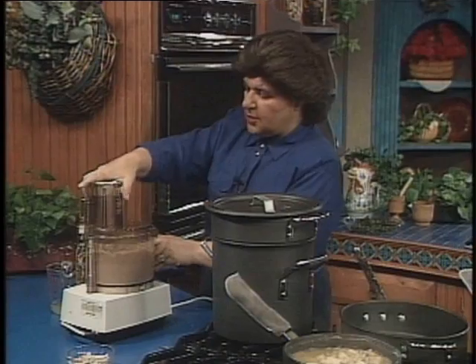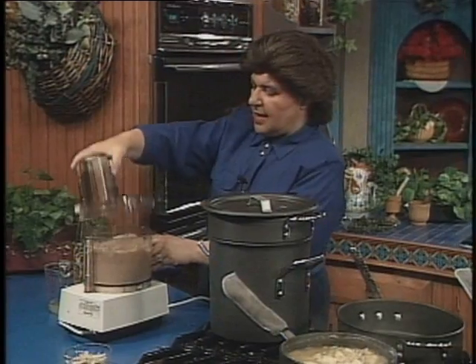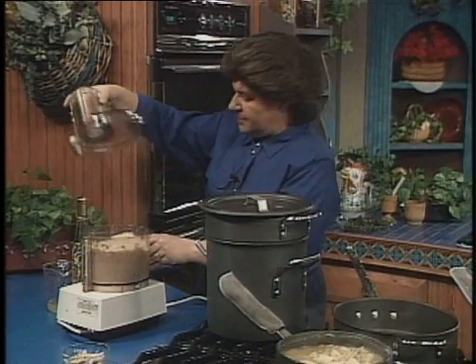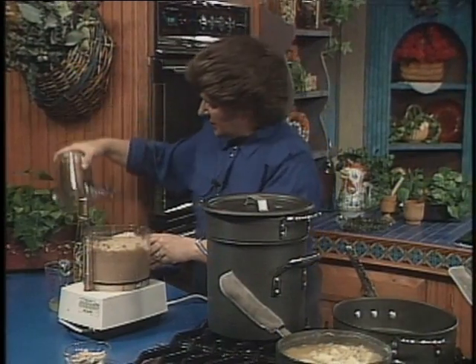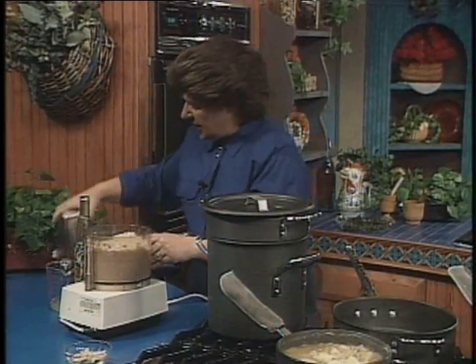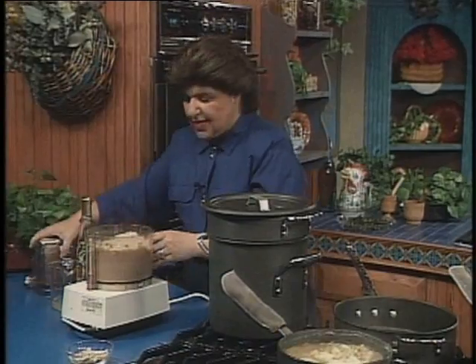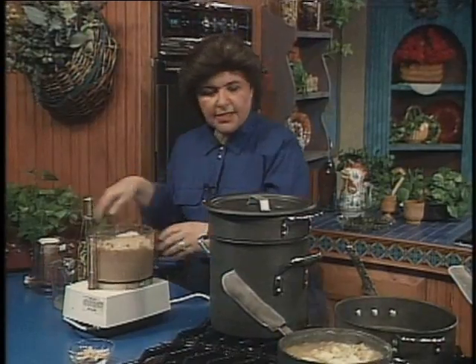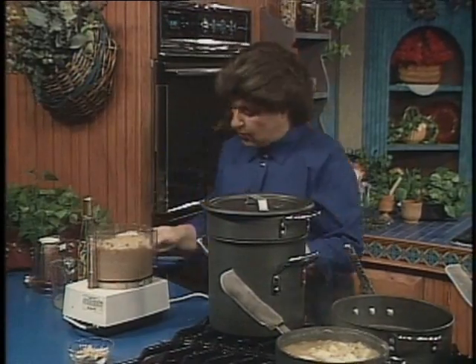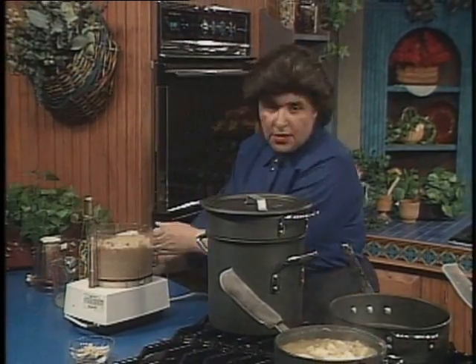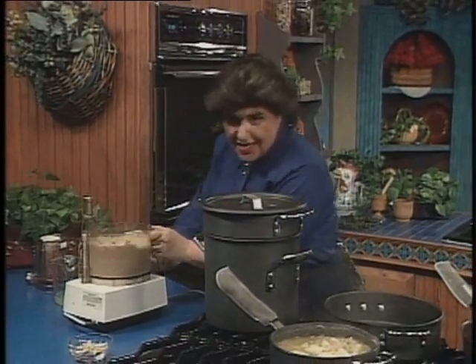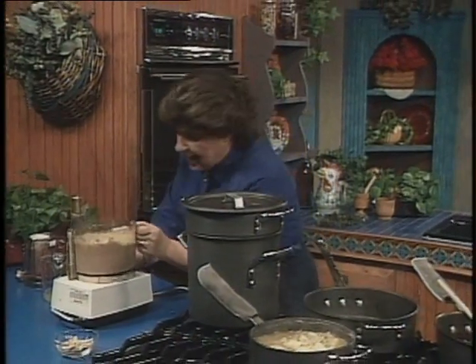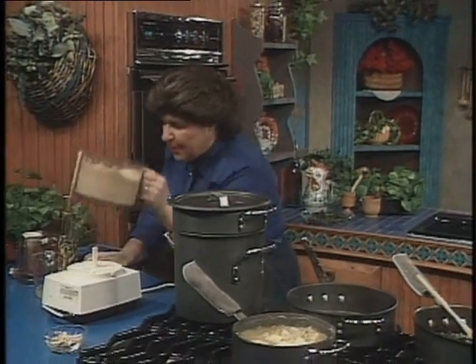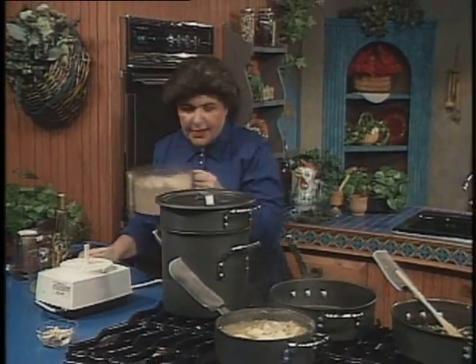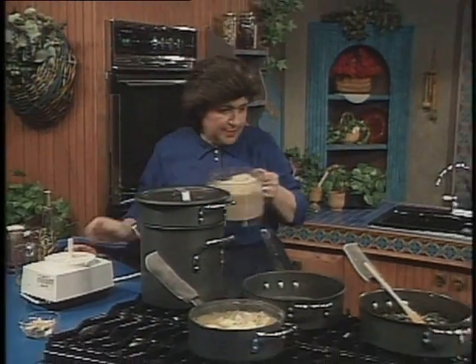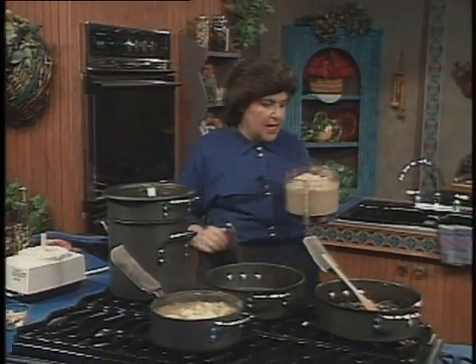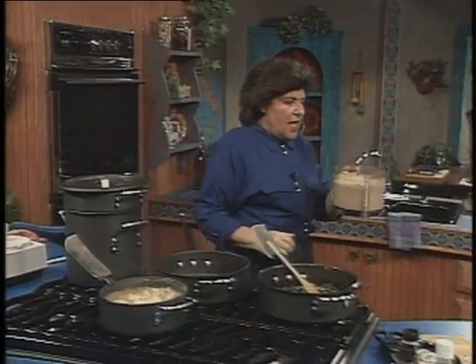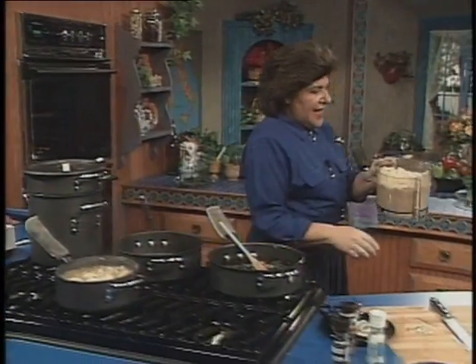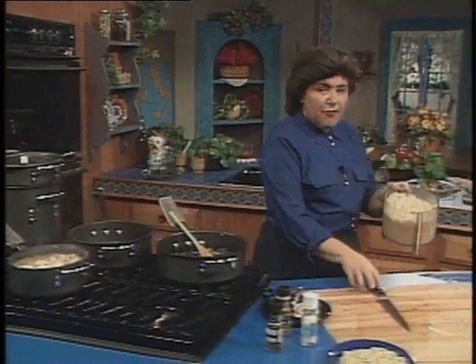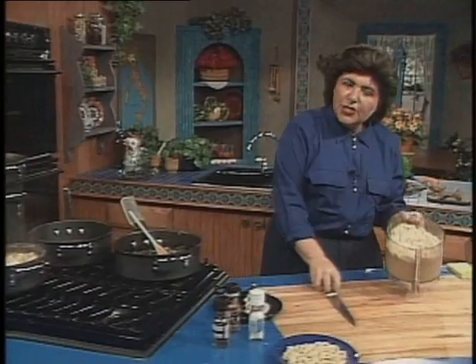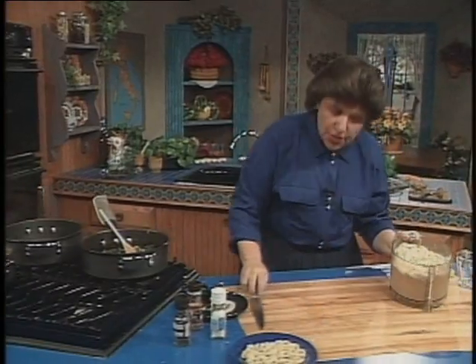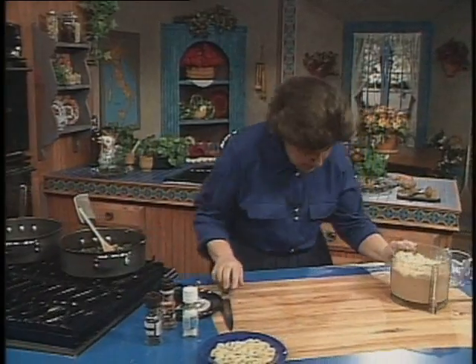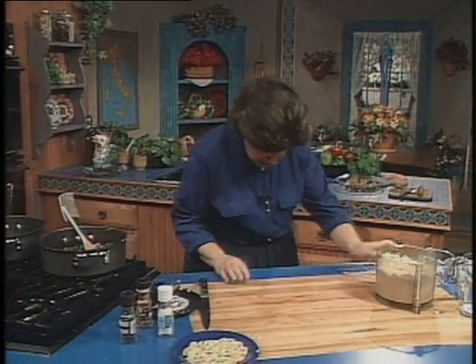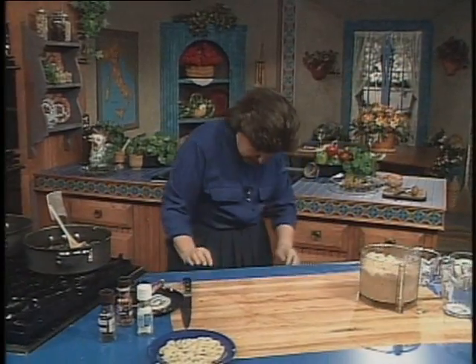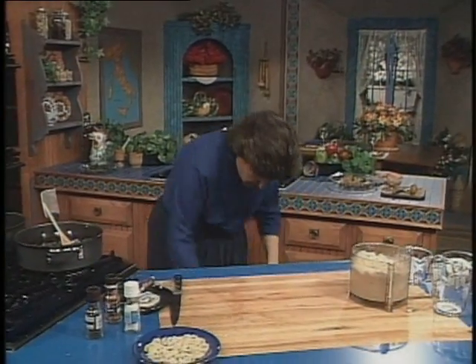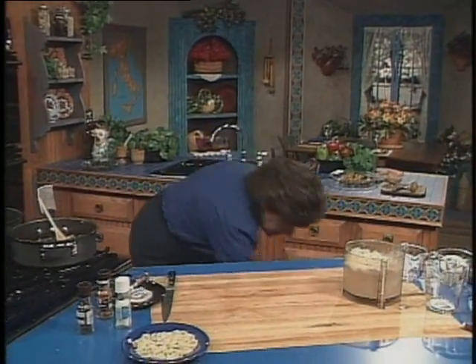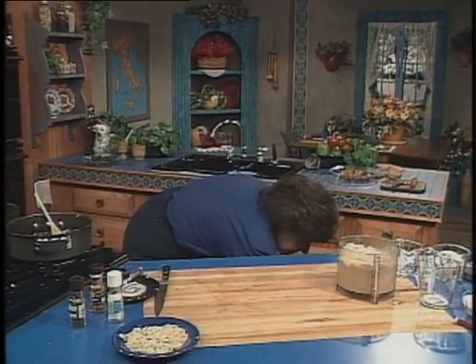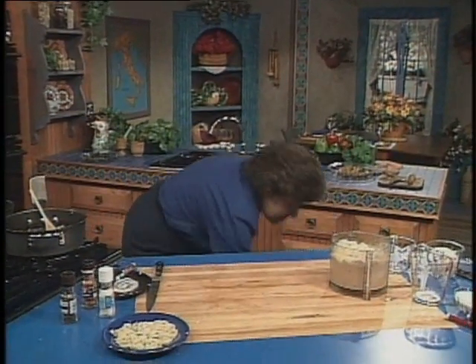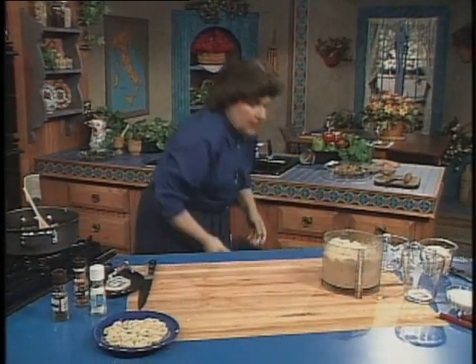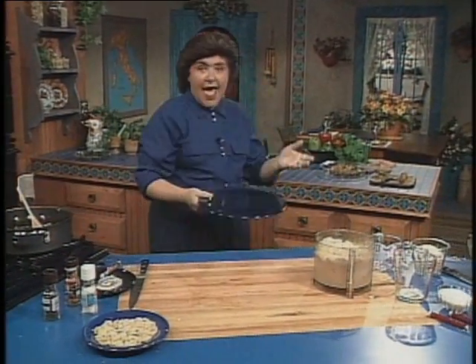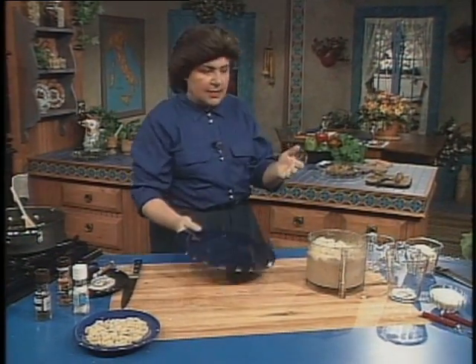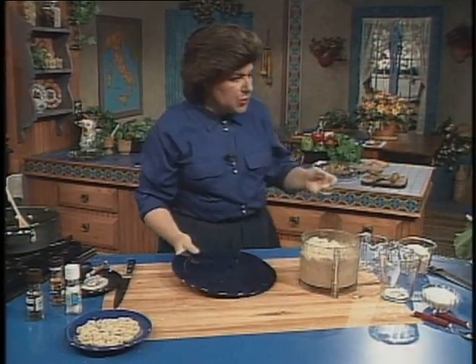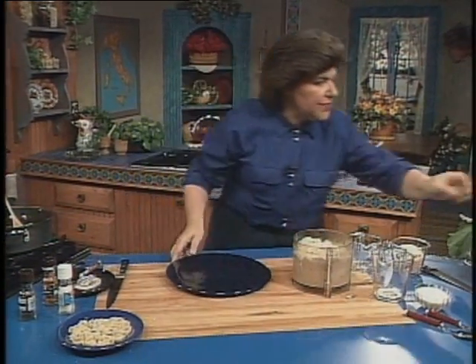So now I can take this out. I've got to keep my eye on that pasta. You can serve this in a number of ways. As is, it's perfect.